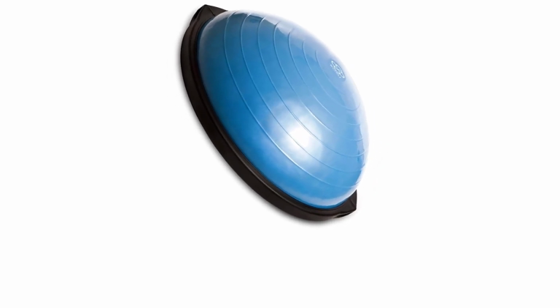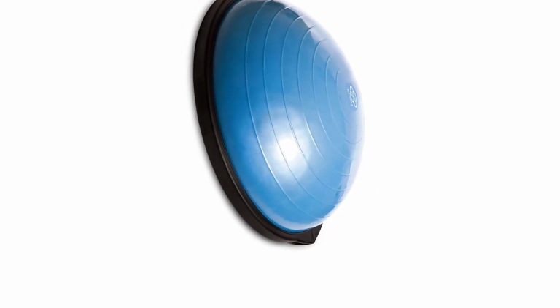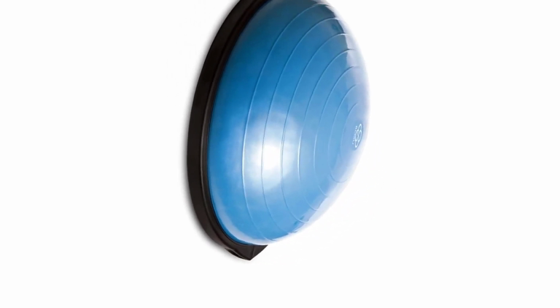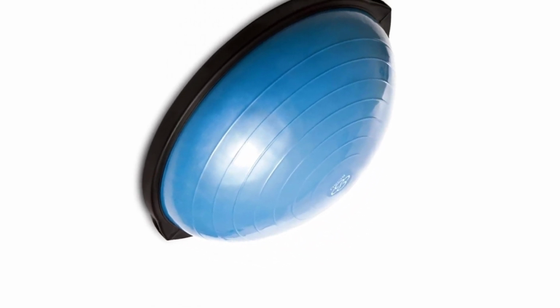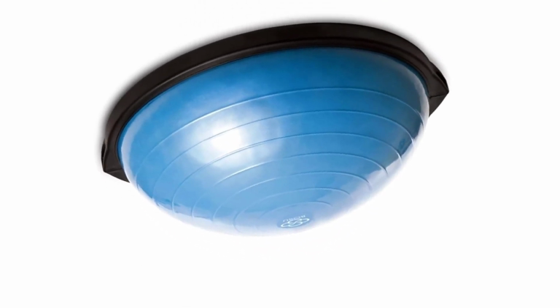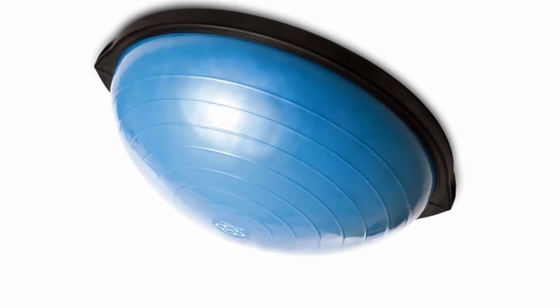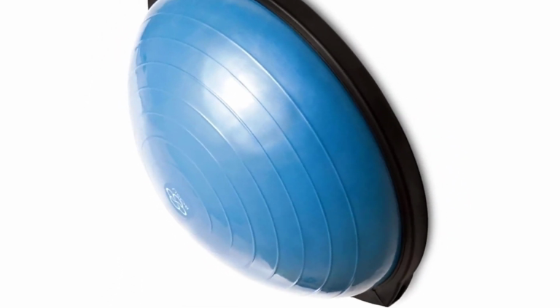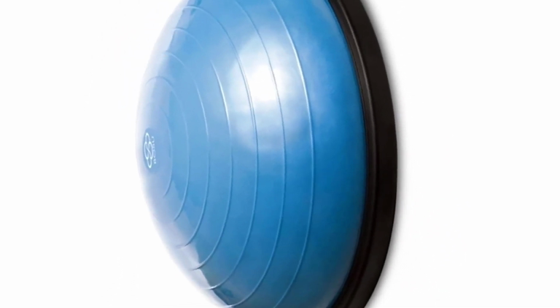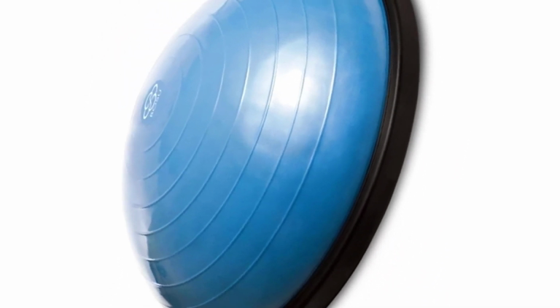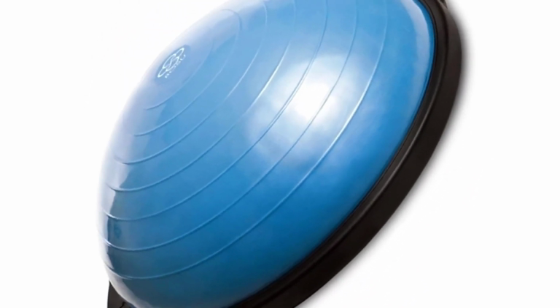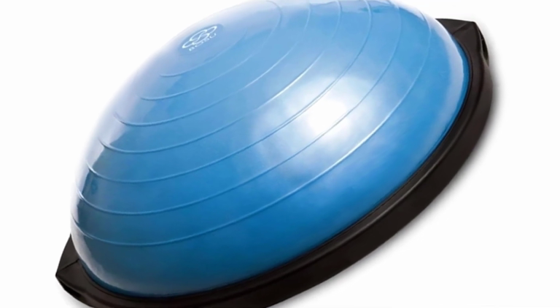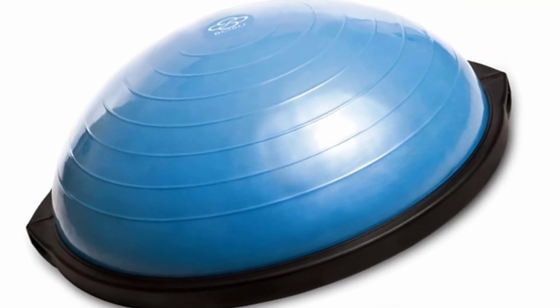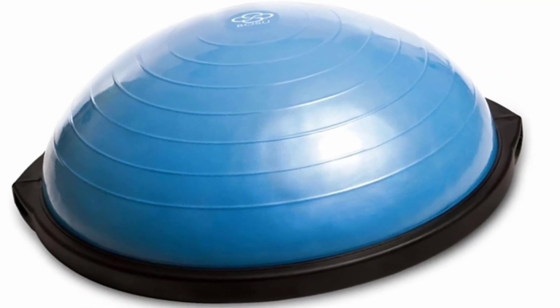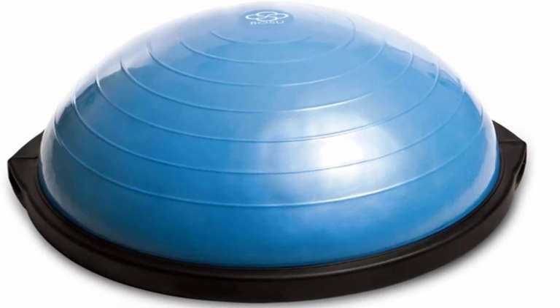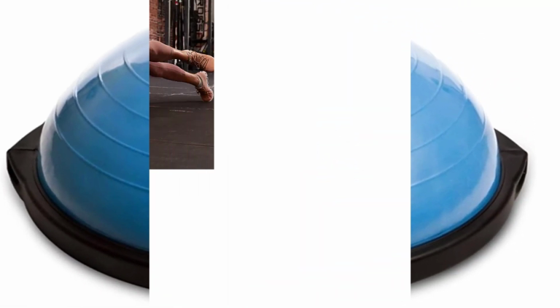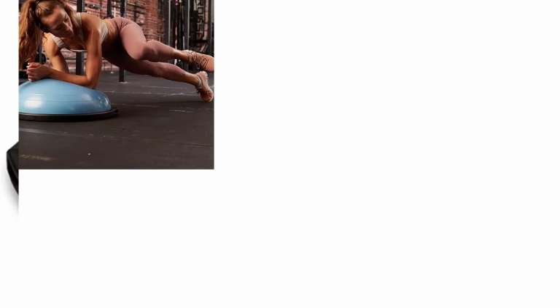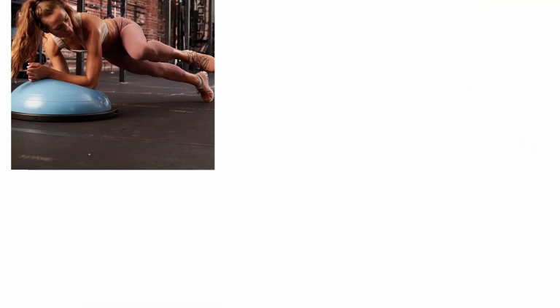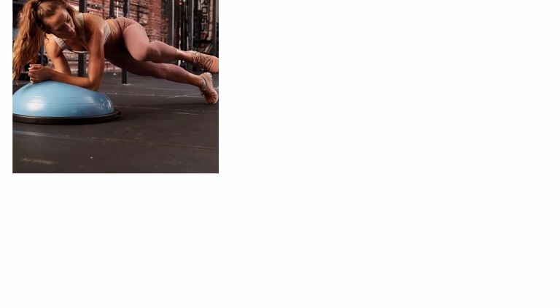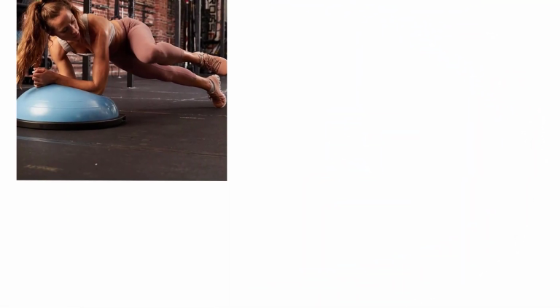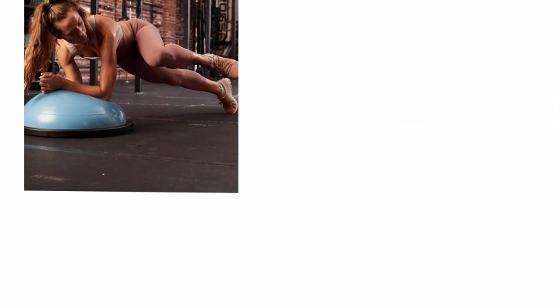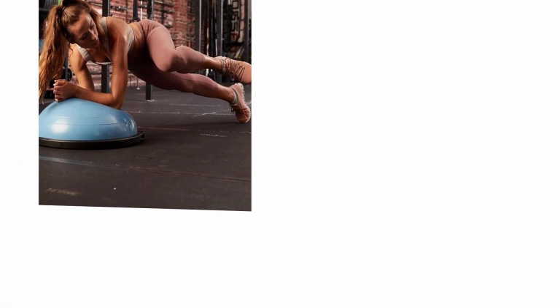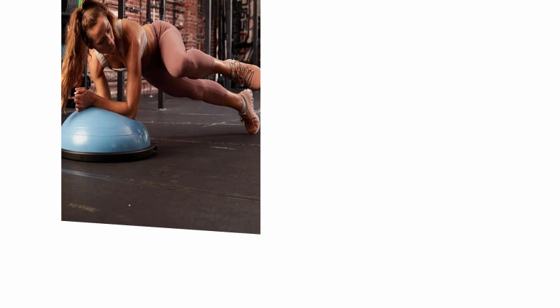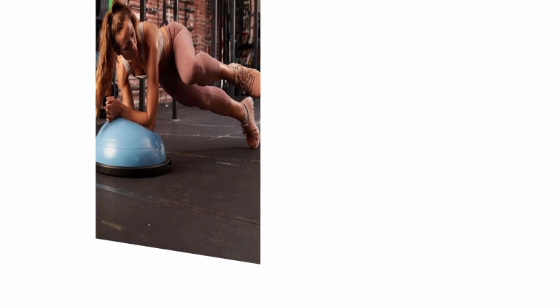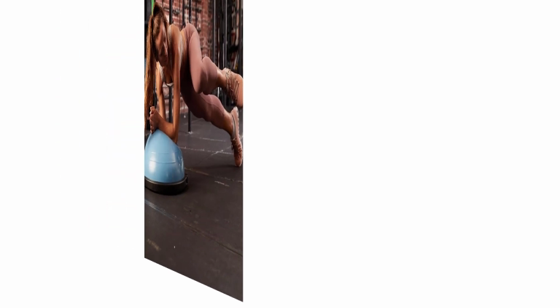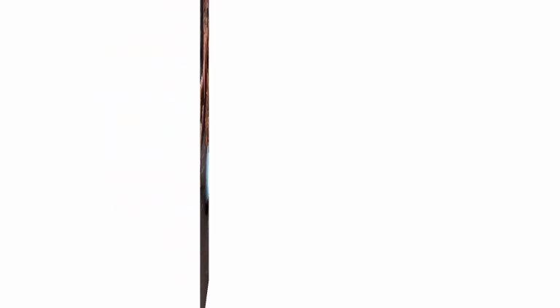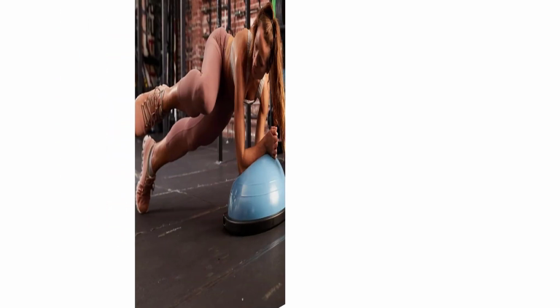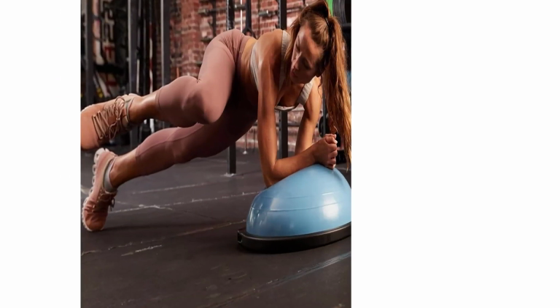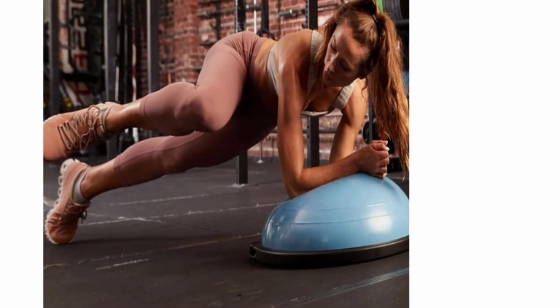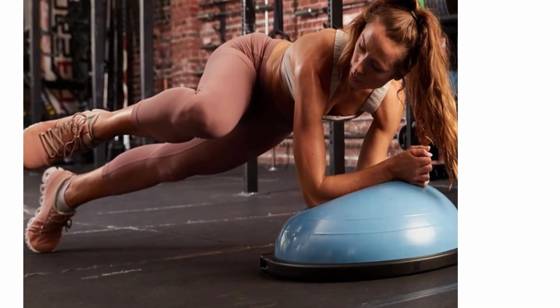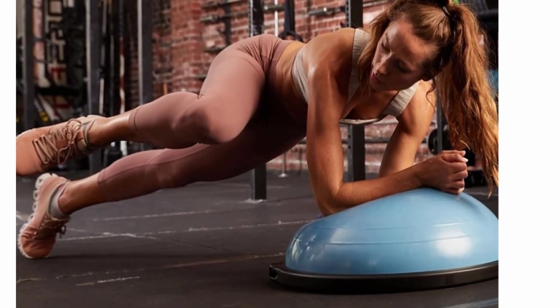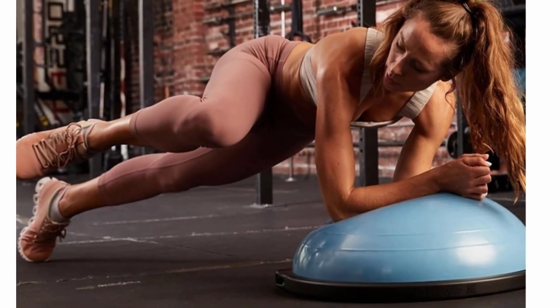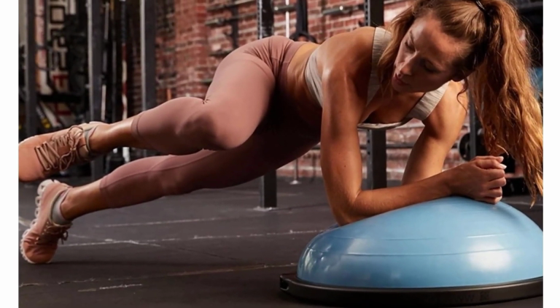This ball comes in a range of colors and can easily deflate, meaning you can take it with you wherever you go. Also, as a small added bonus, when you purchase this particular BOSU balance trainer ball, it comes with a couple of fitness DVDs too, which is perfect if you're going to be working out at home alone and need some guidance.